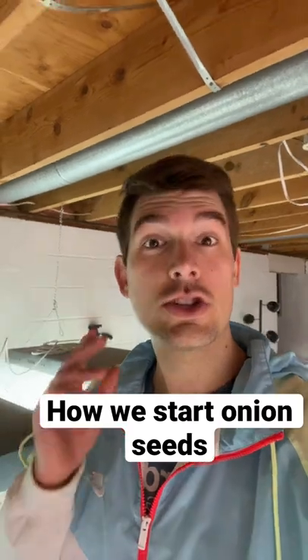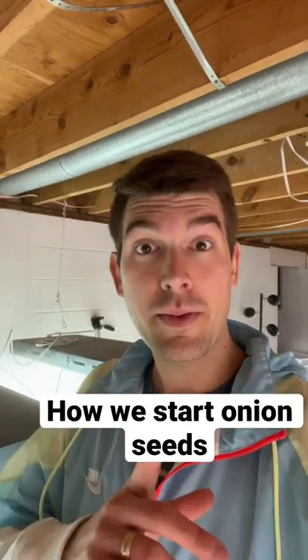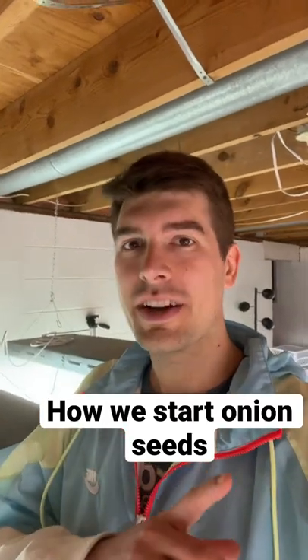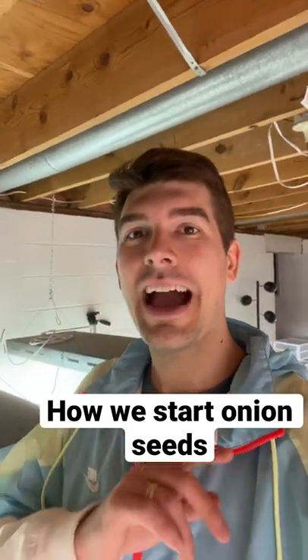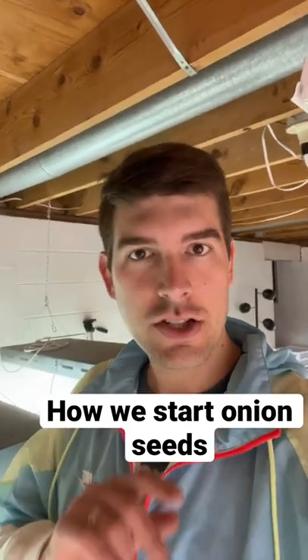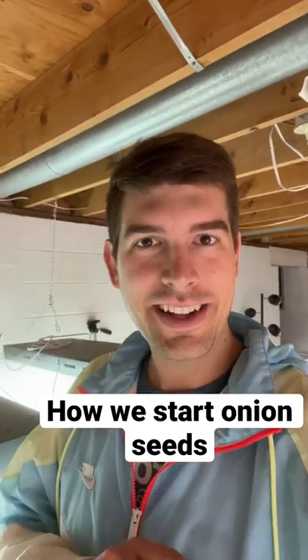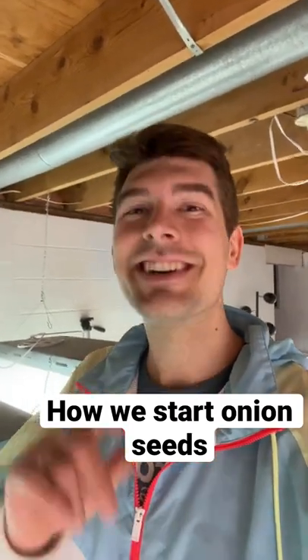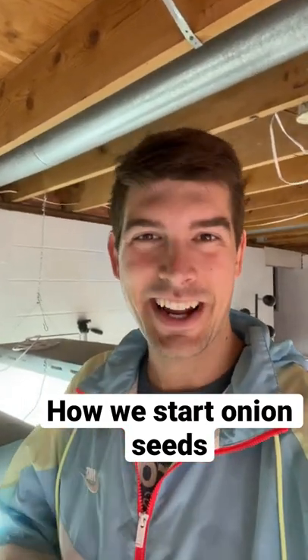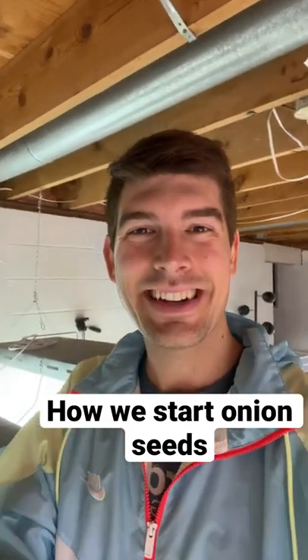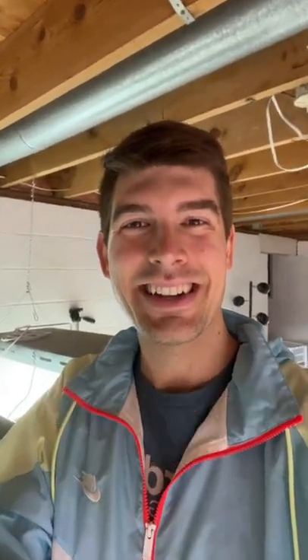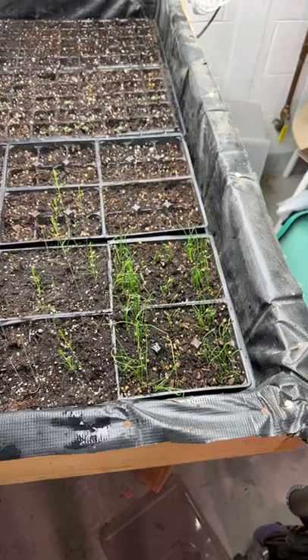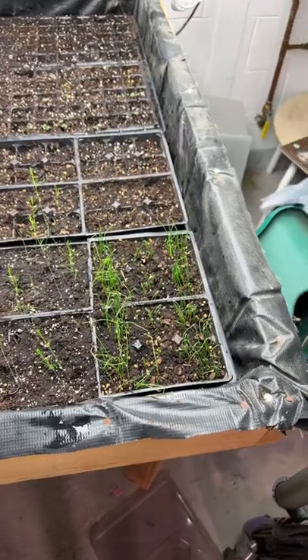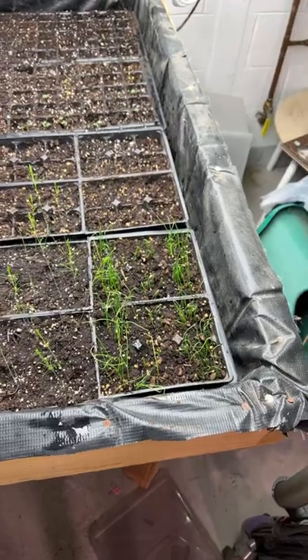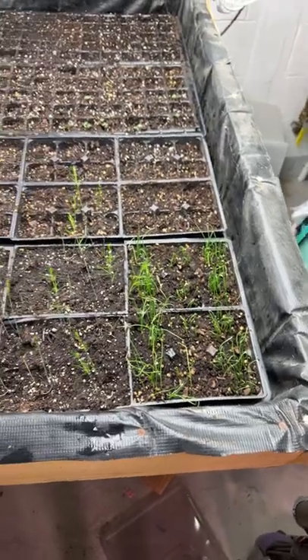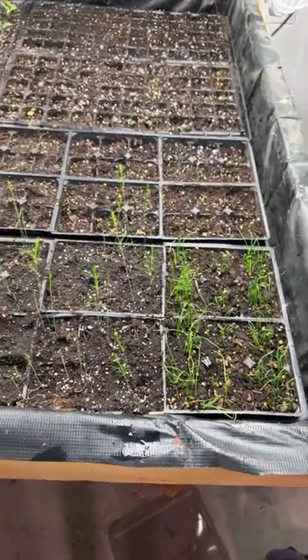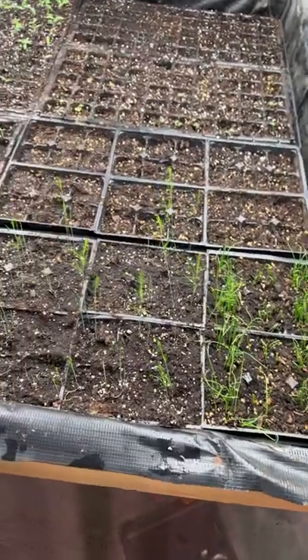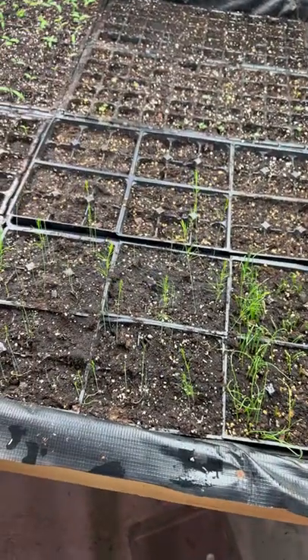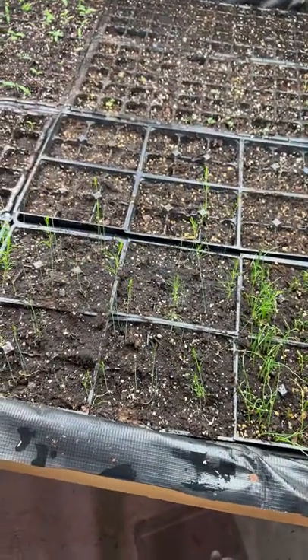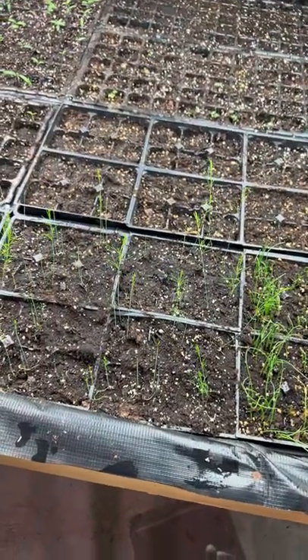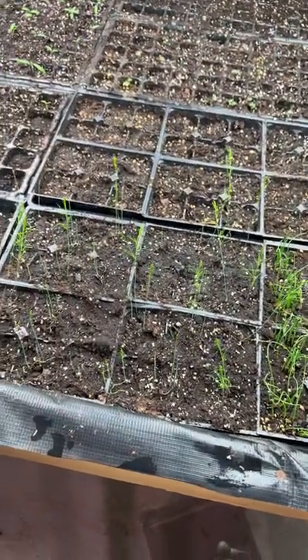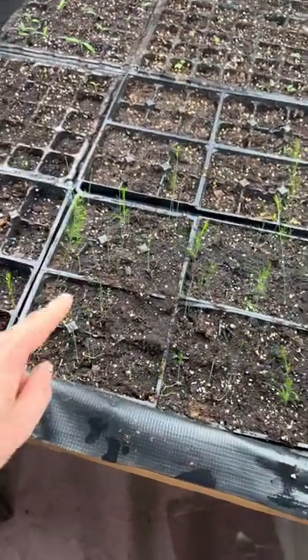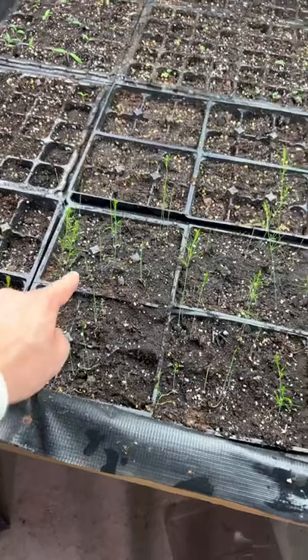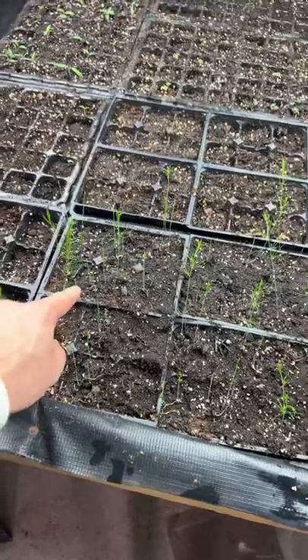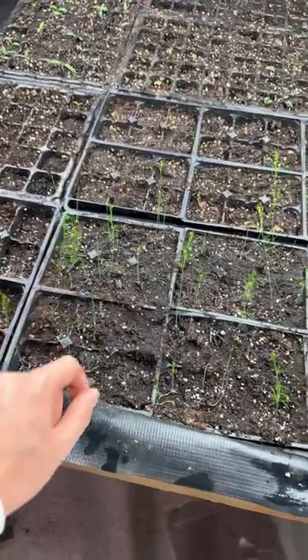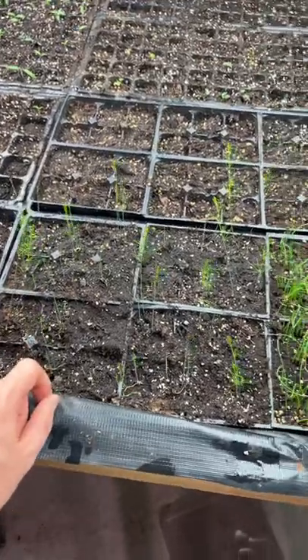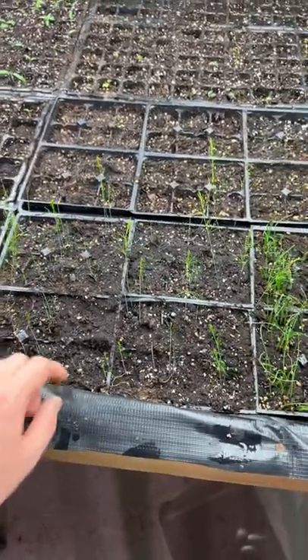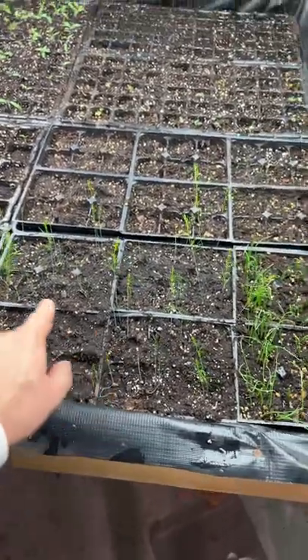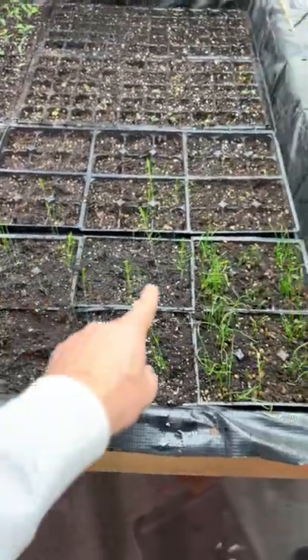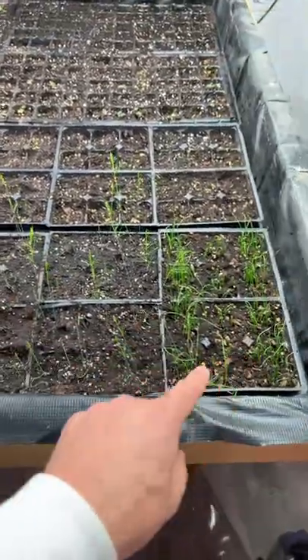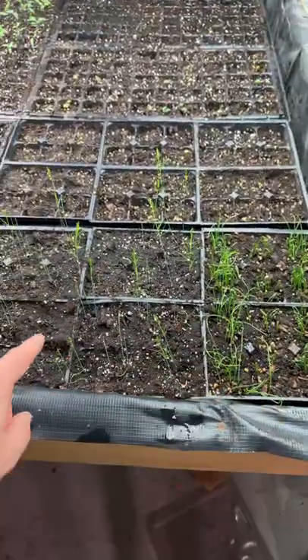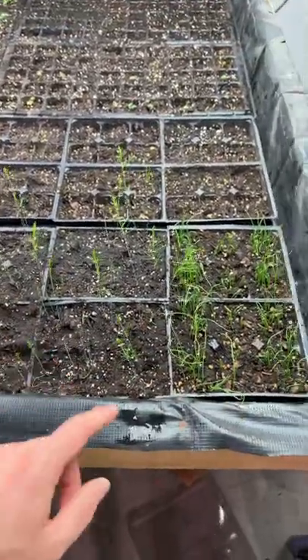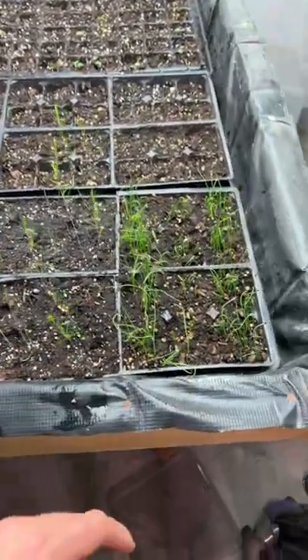So for everybody that wanted to see how I sow my onions, check it out. We sow all of our onions in our 36-cell trays. Each cell is about 2 inches by 2 inches, and there are 36 cells in a flat.